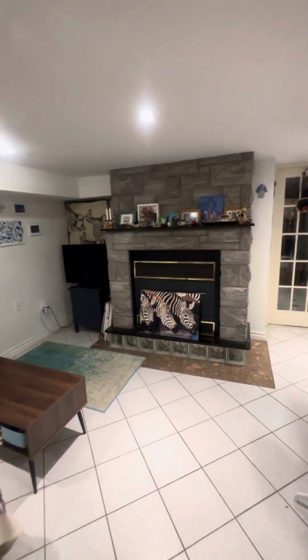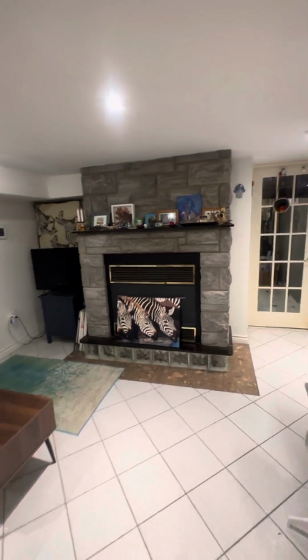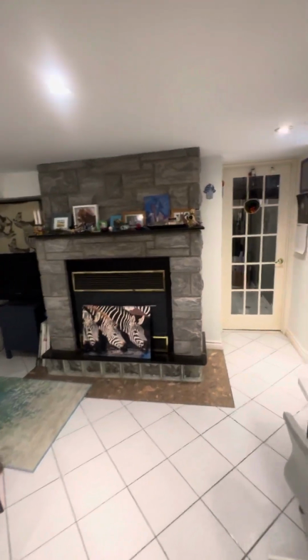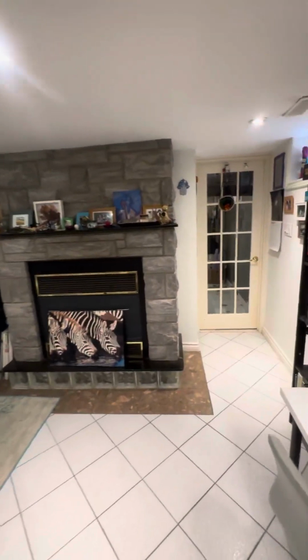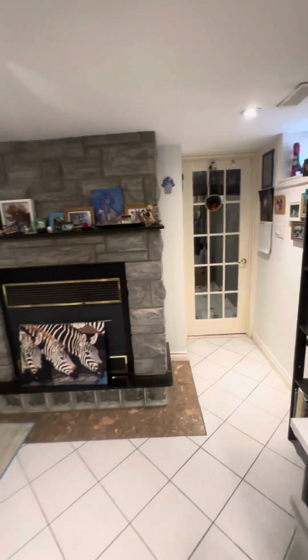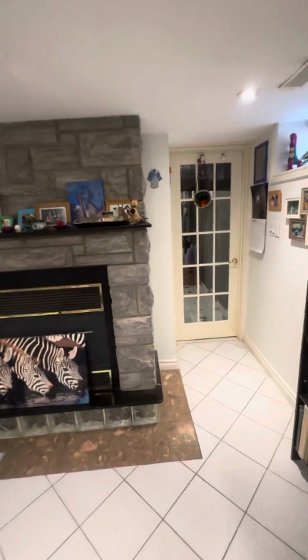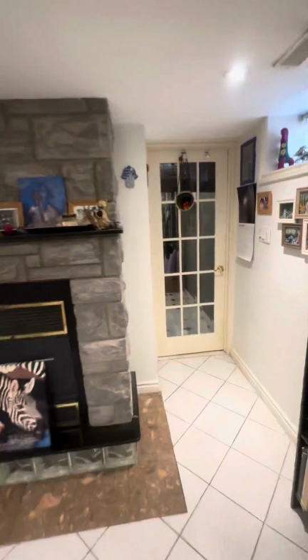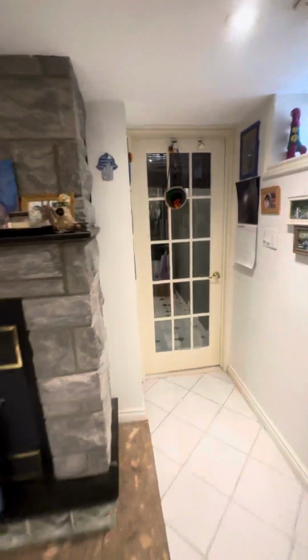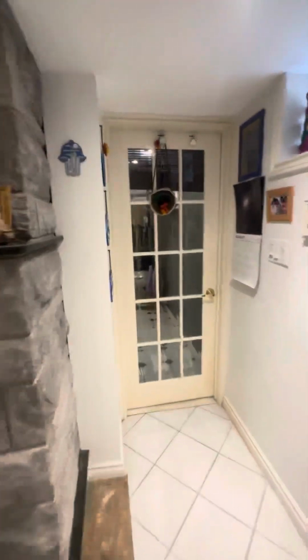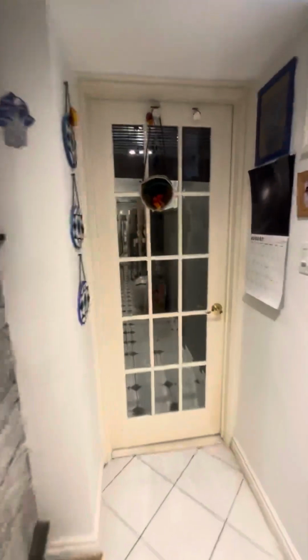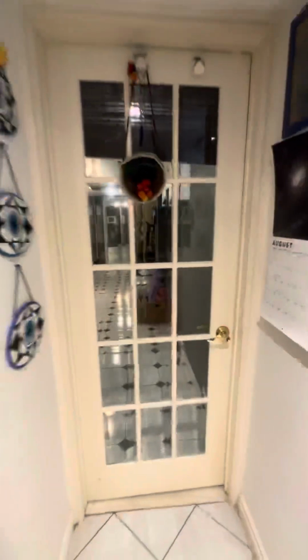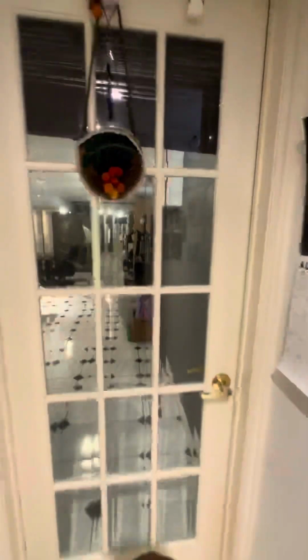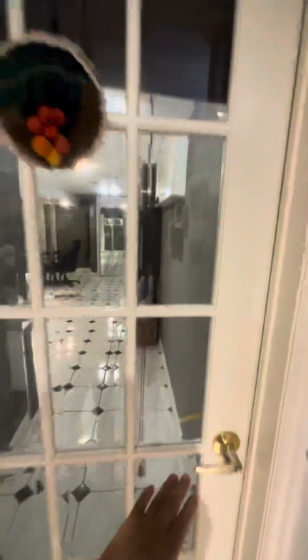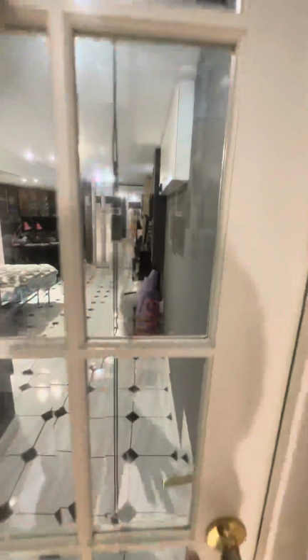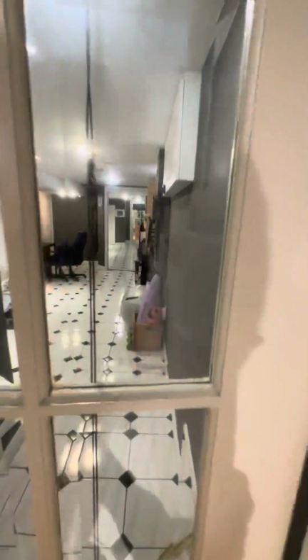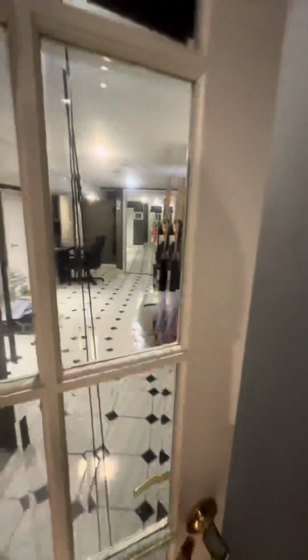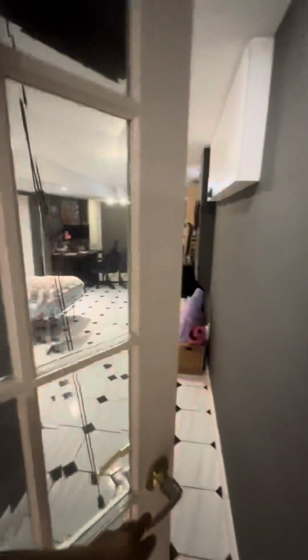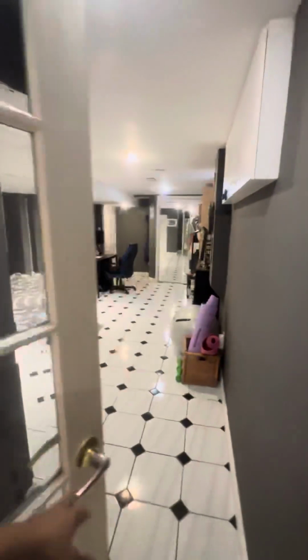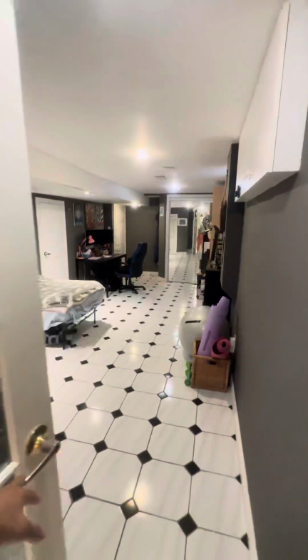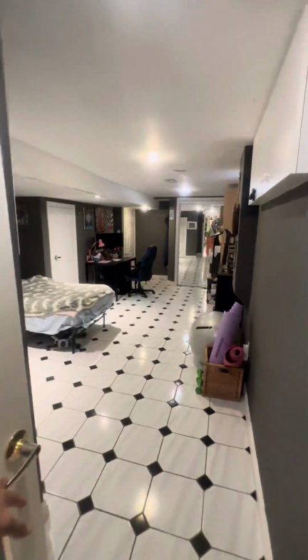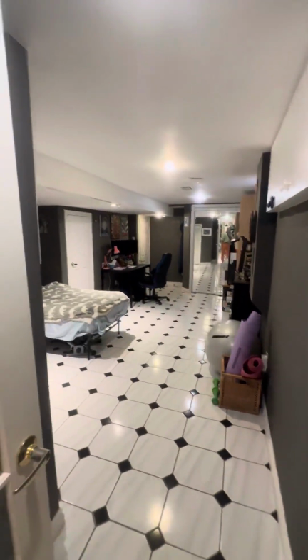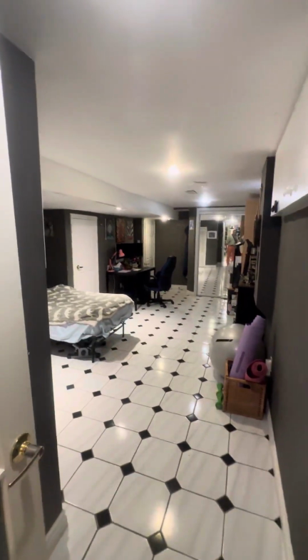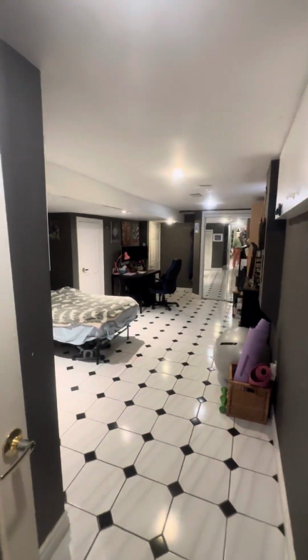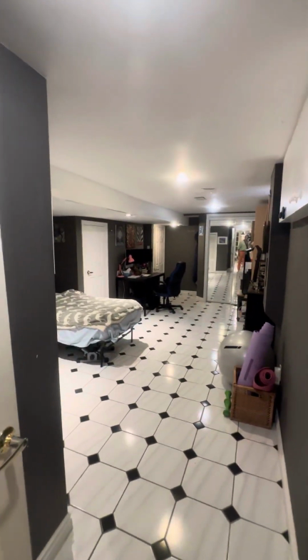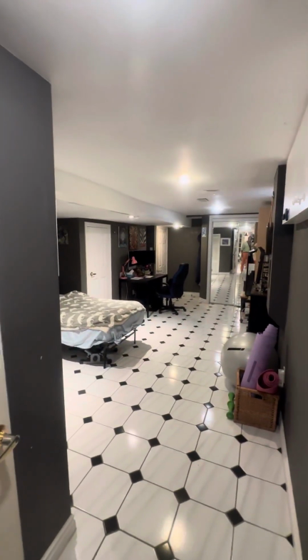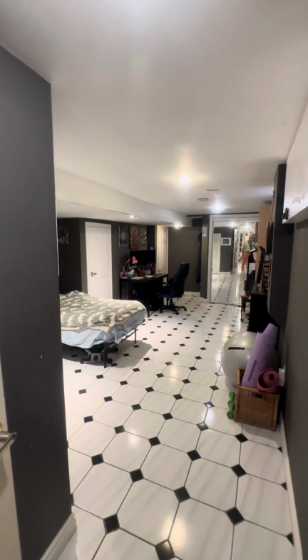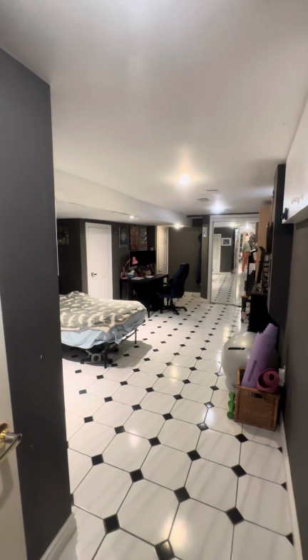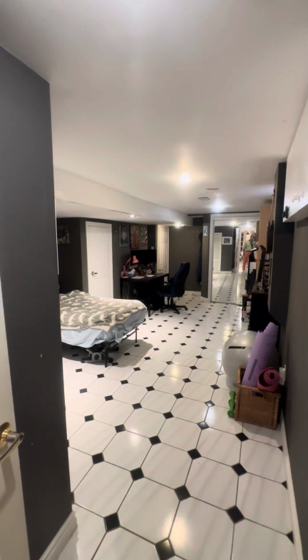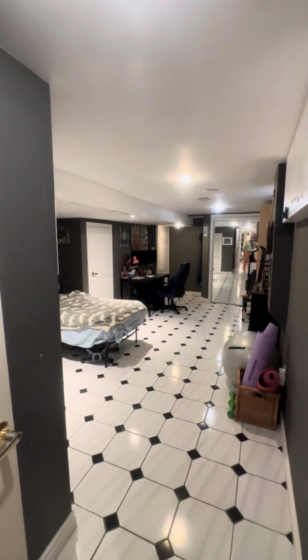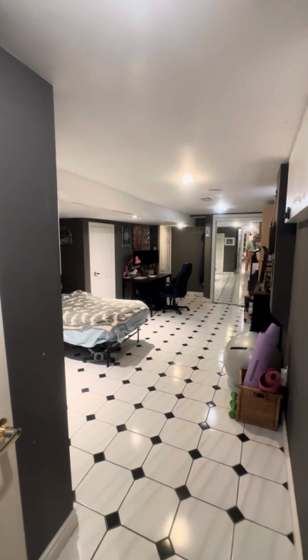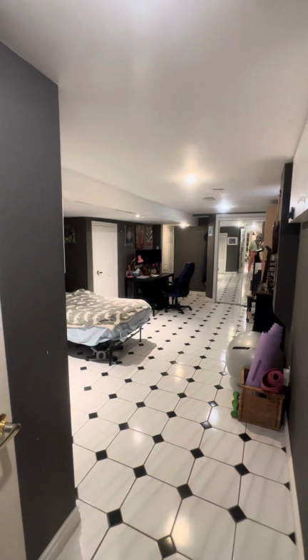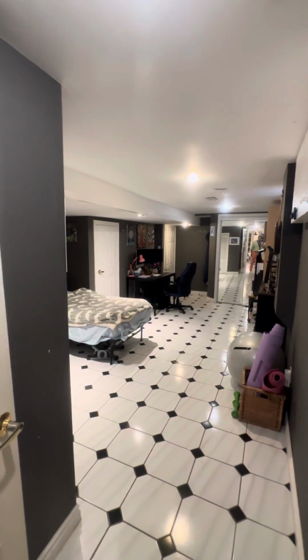Keep going, there is a door. Now, behind the door, you can see the huge bedroom.